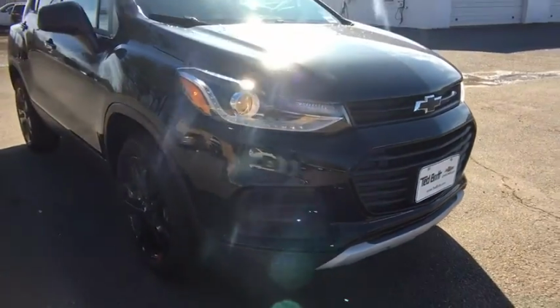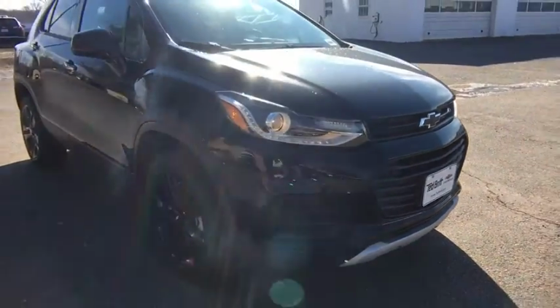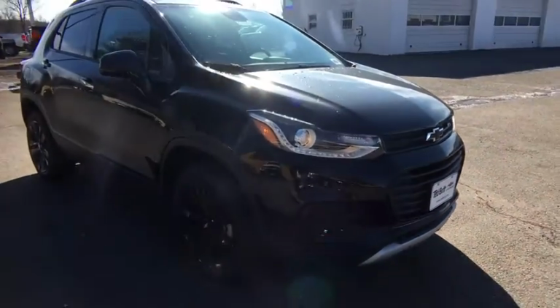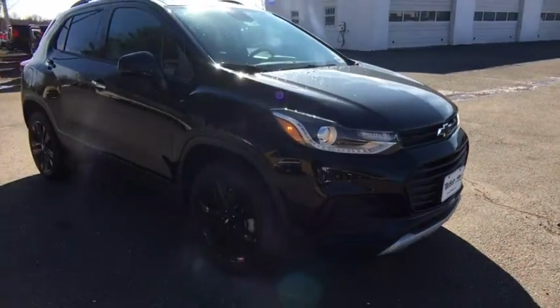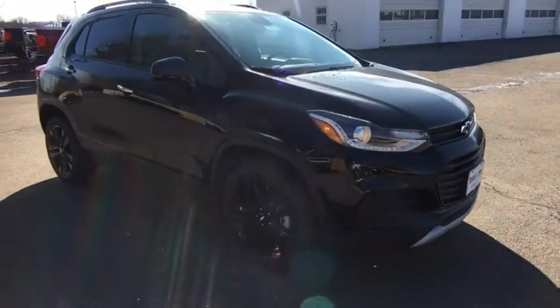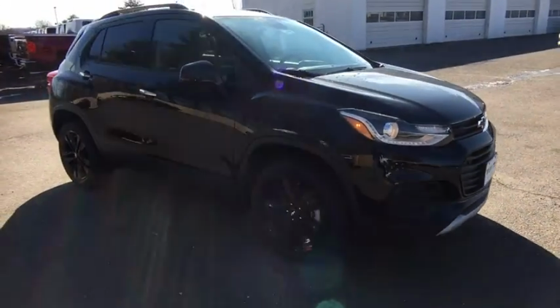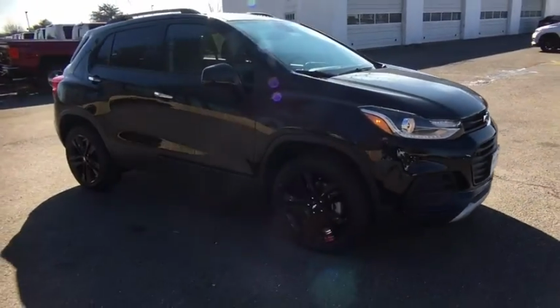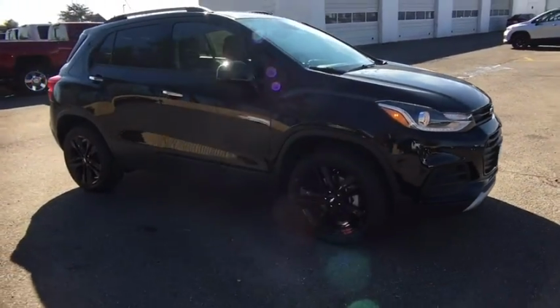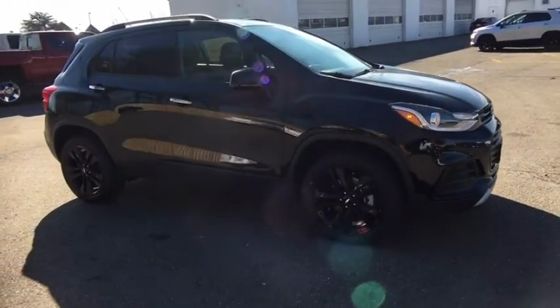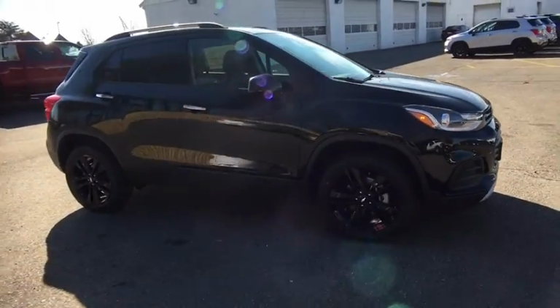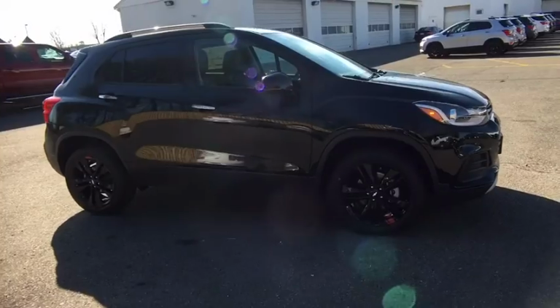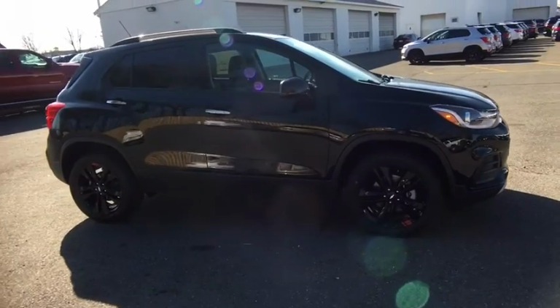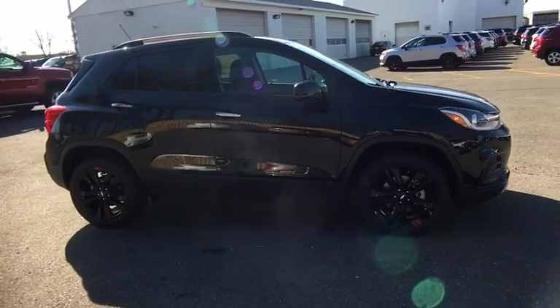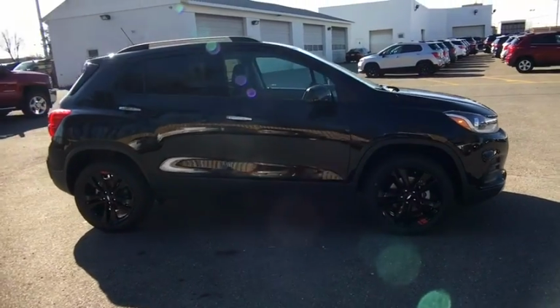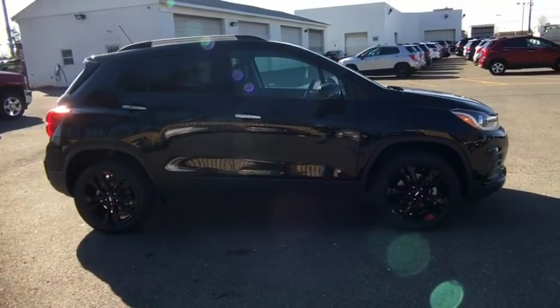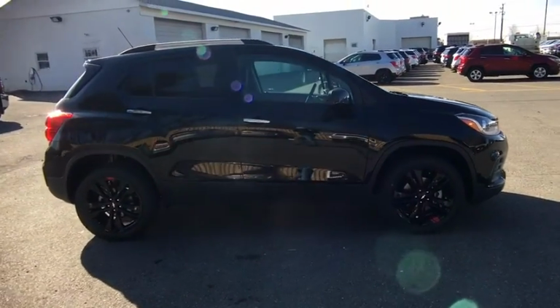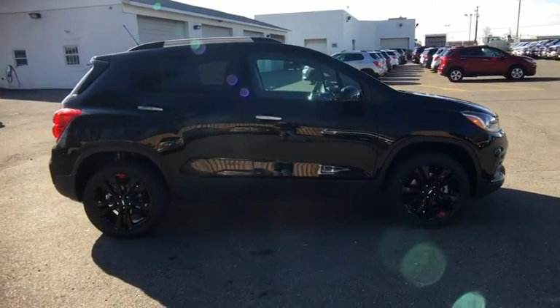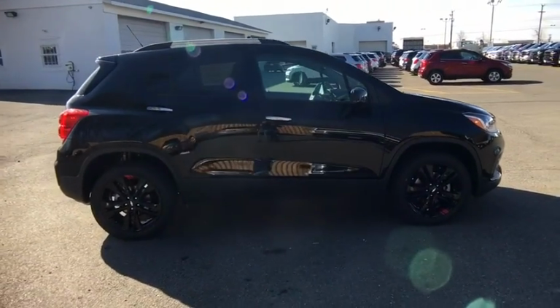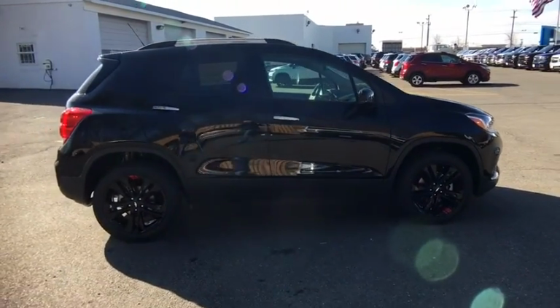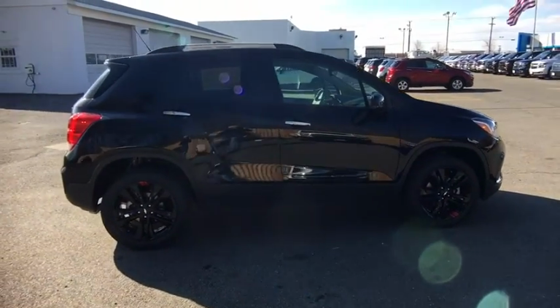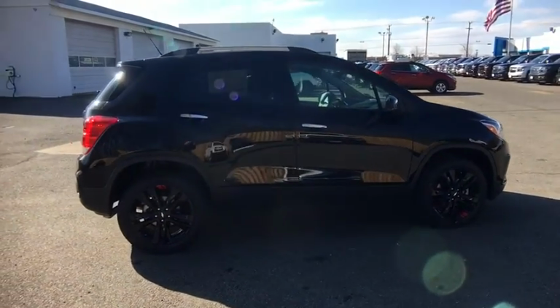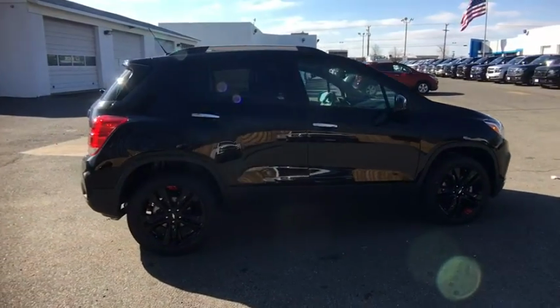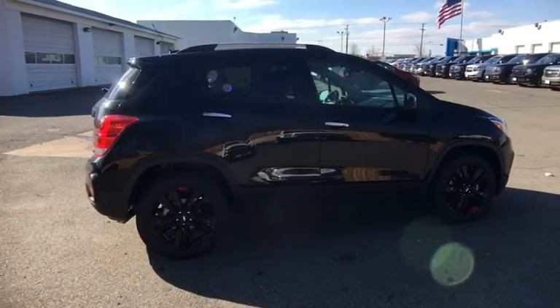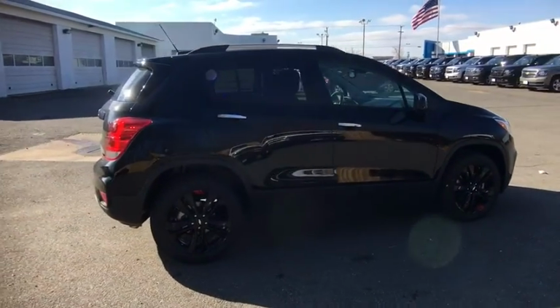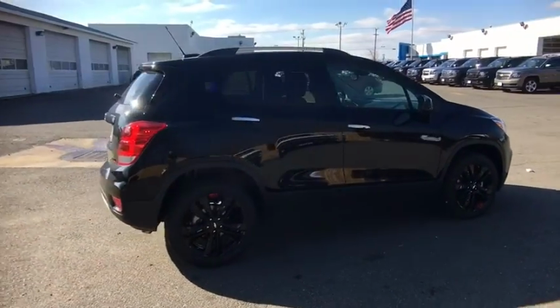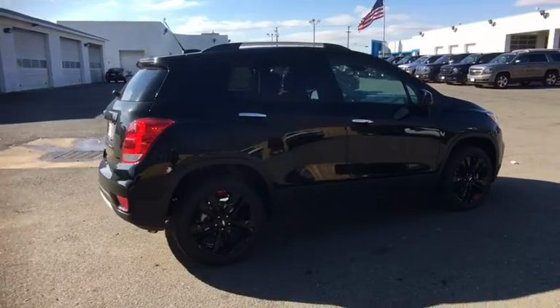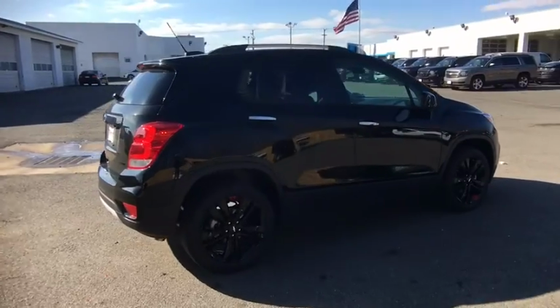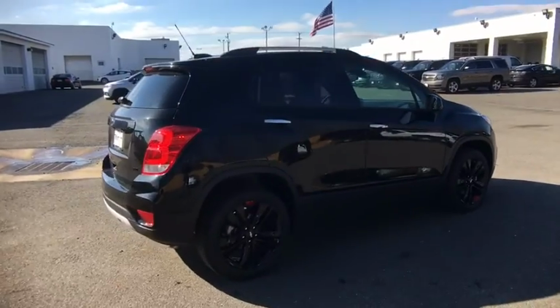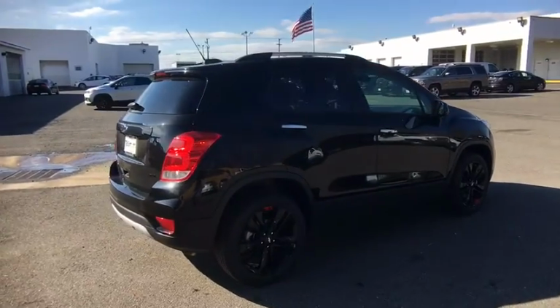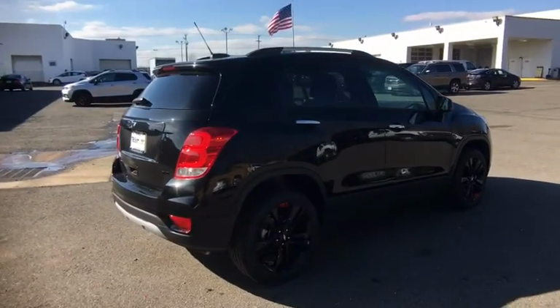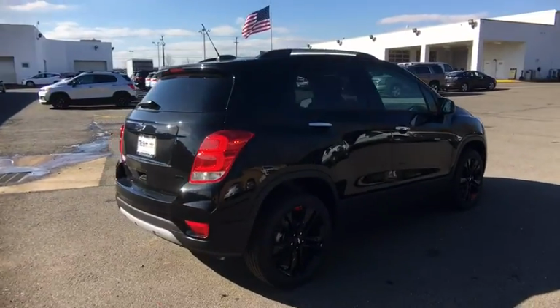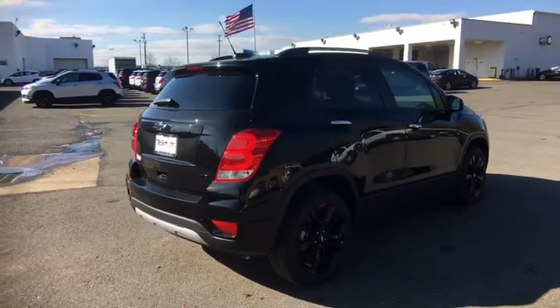Remote engine start, rear view camera, transmission six-speed automatic, roof rack. This vehicle offers reliability and good looks at a great price. So come in and take a test drive today.